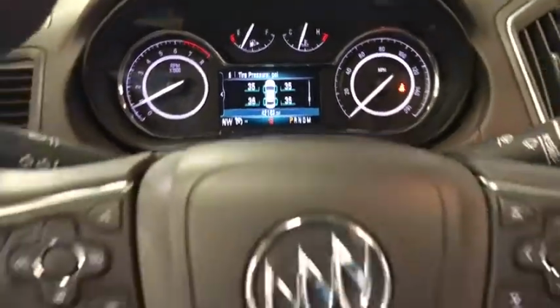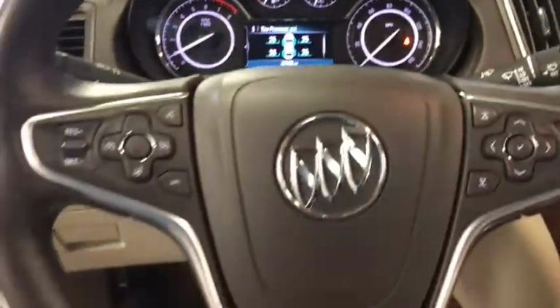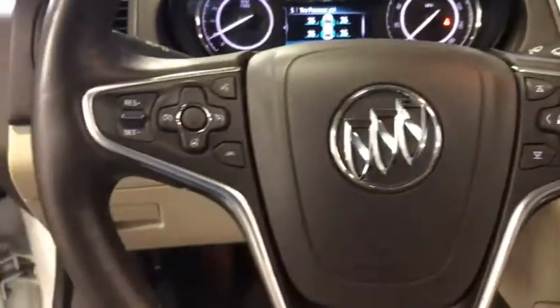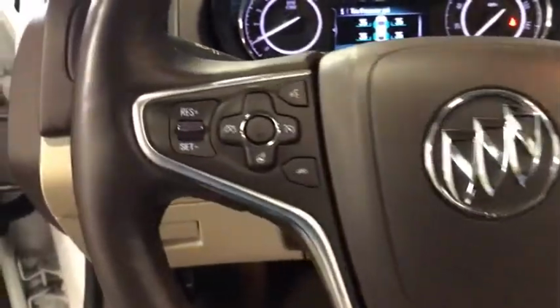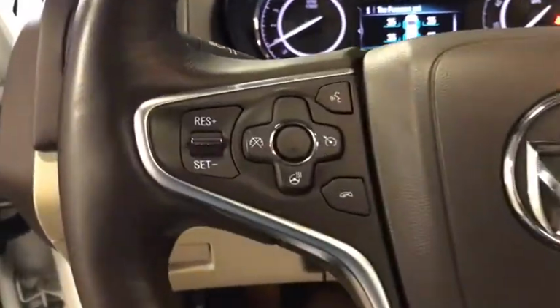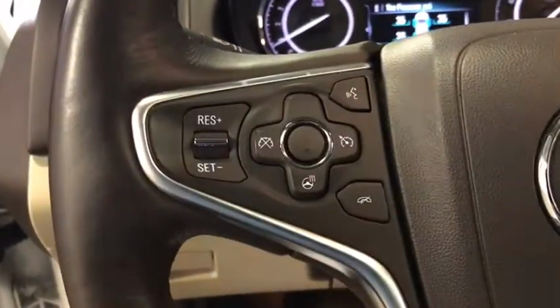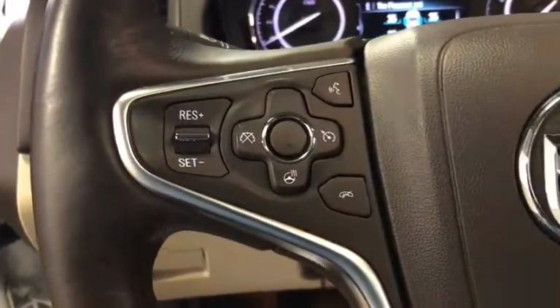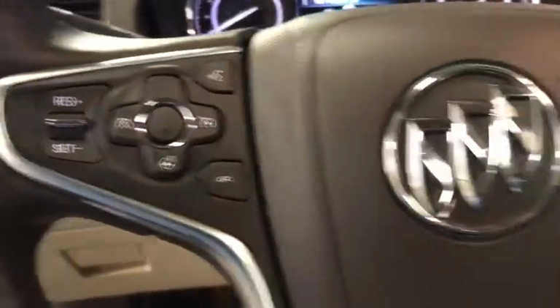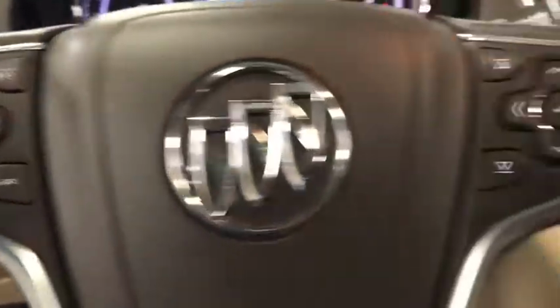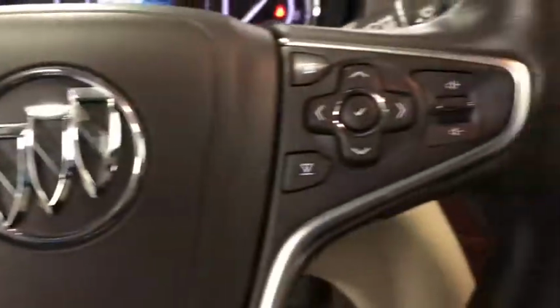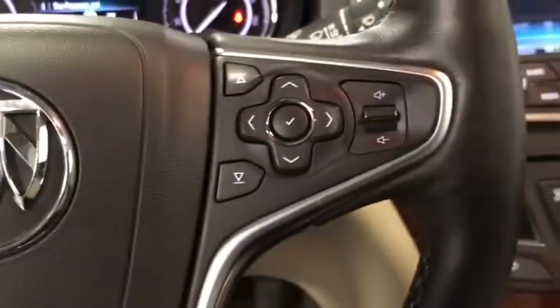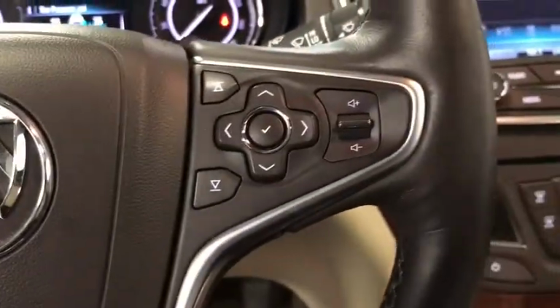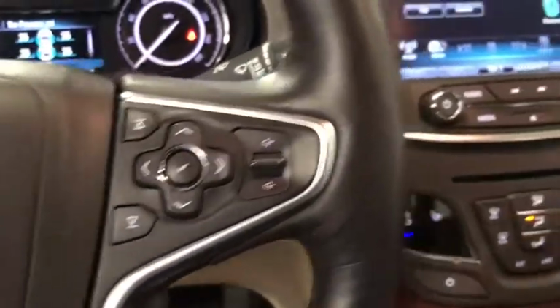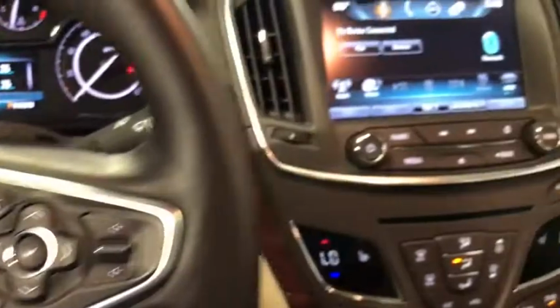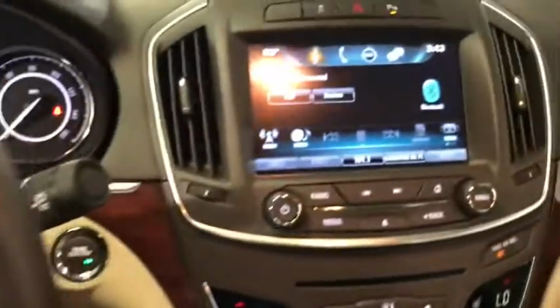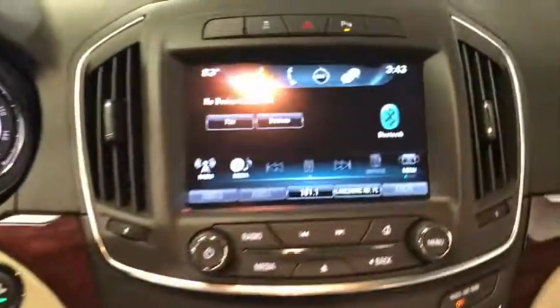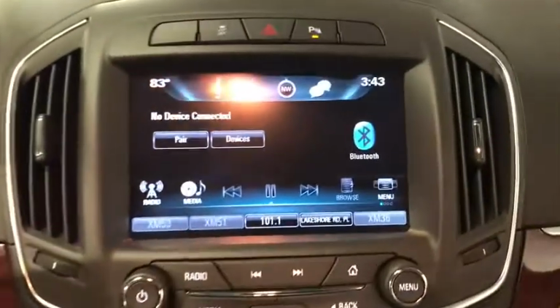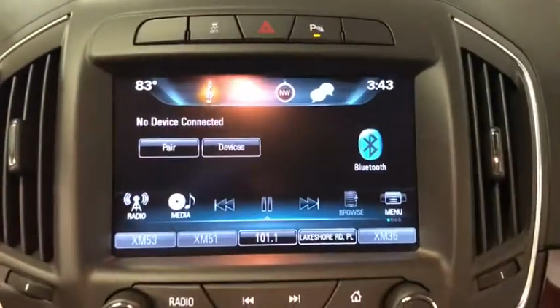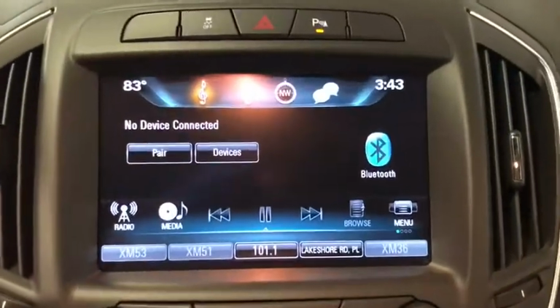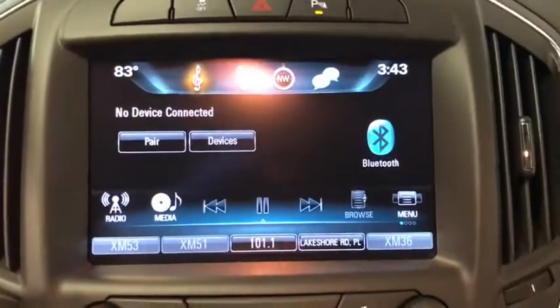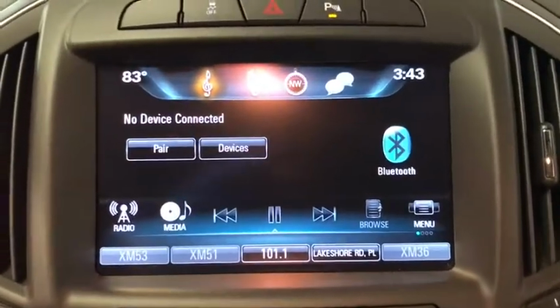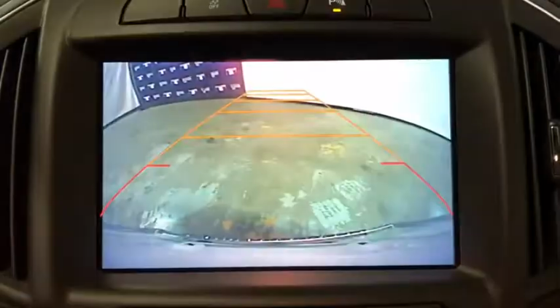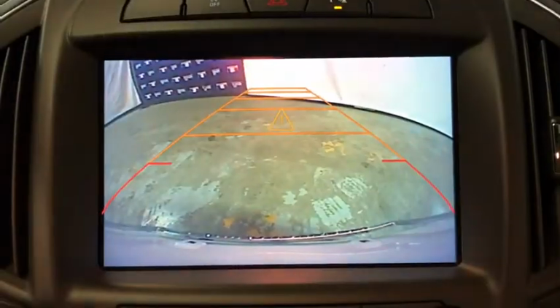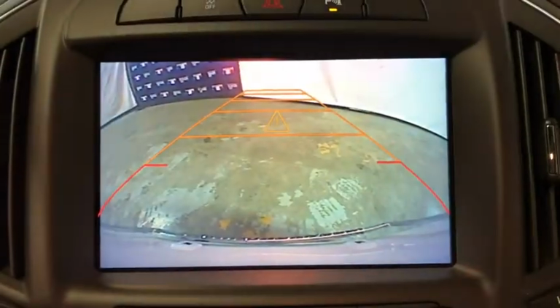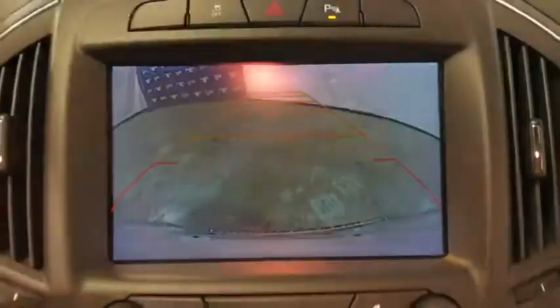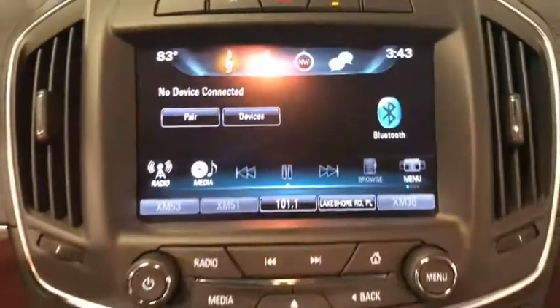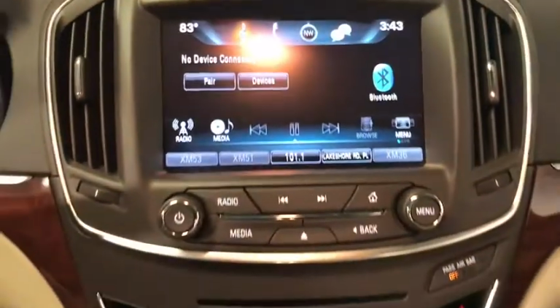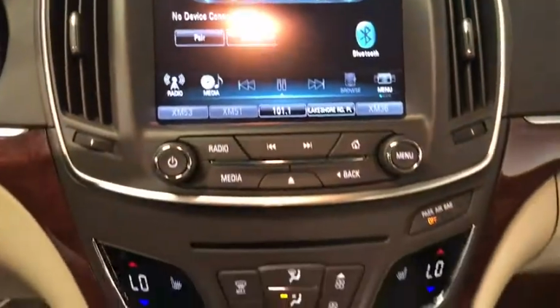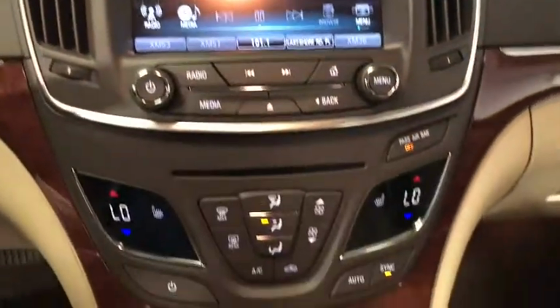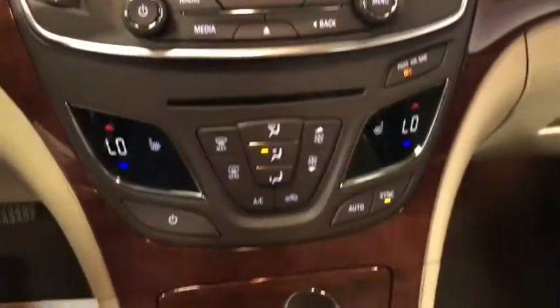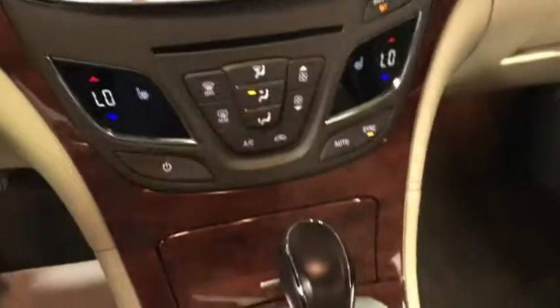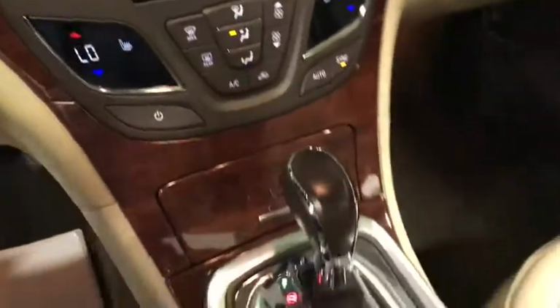Traction control, navigation system, power passenger seat, dual airbags, alloy wheels, power steering, four-wheel disc brakes, universal garage door opener.